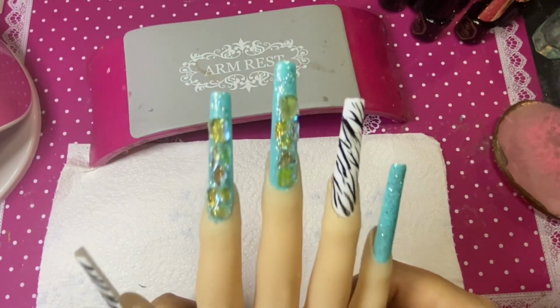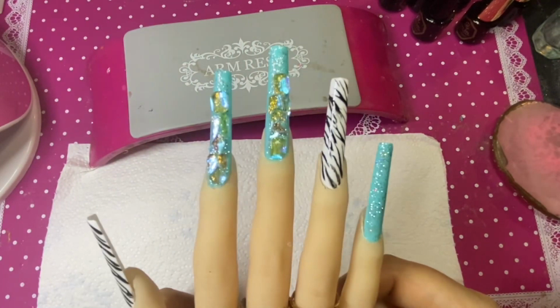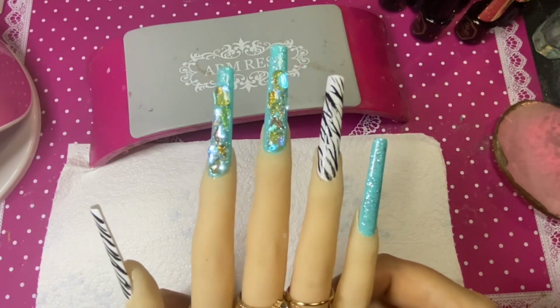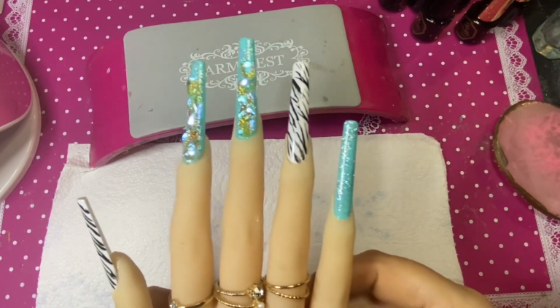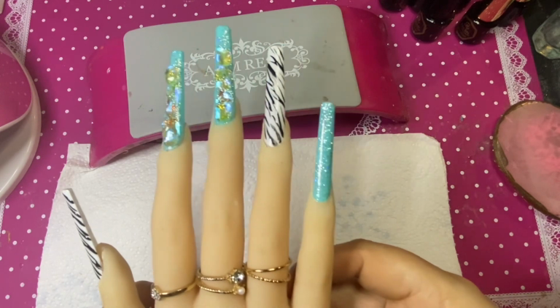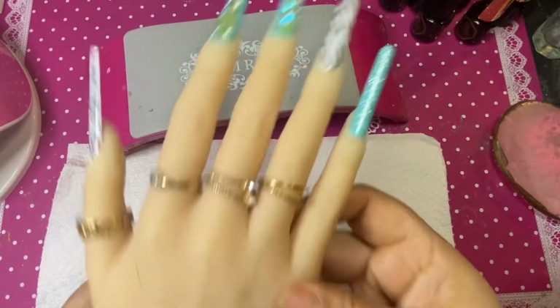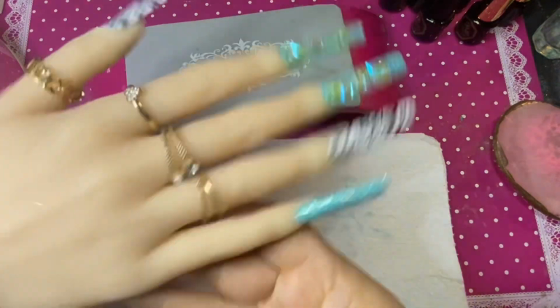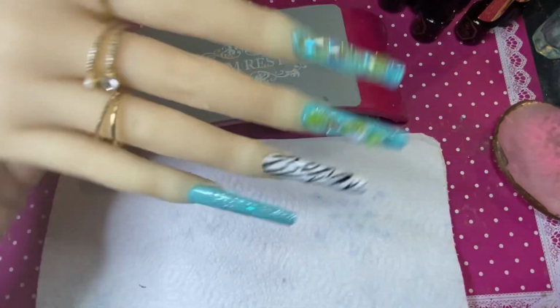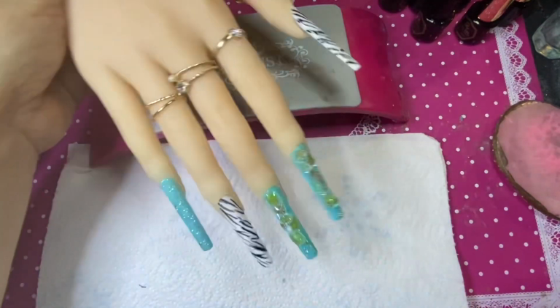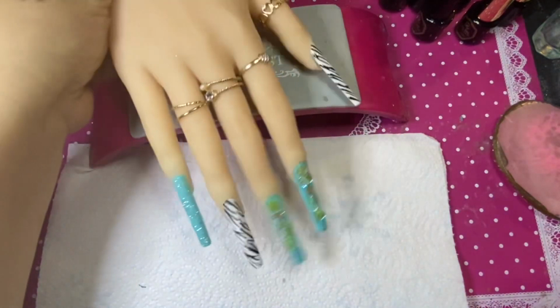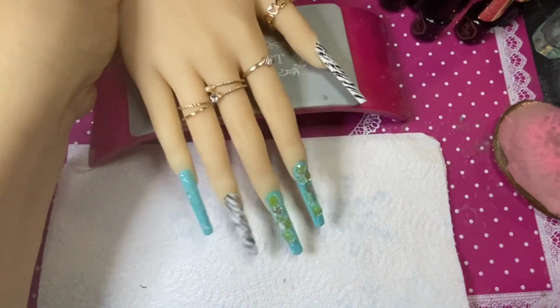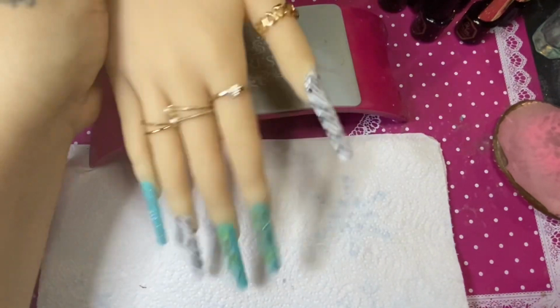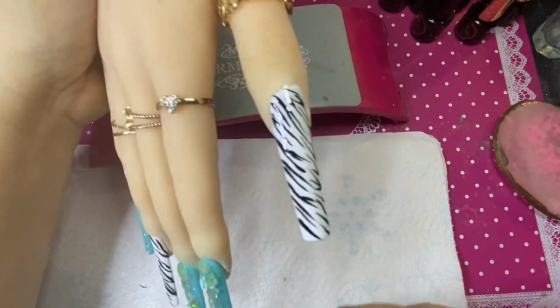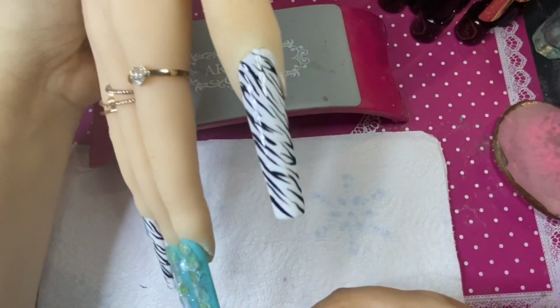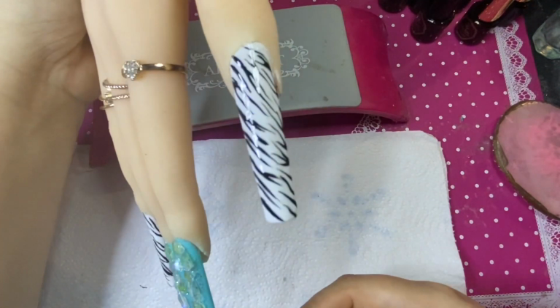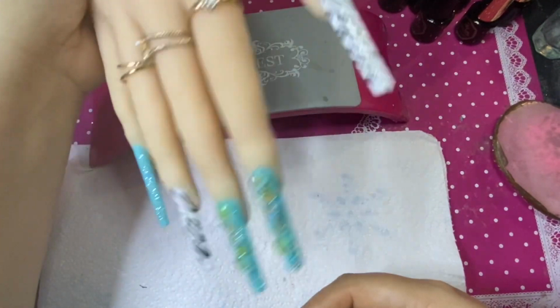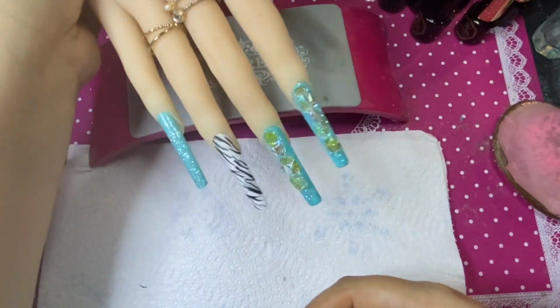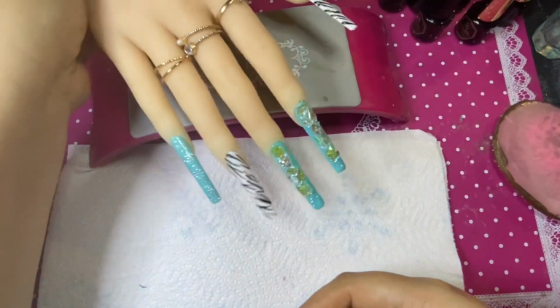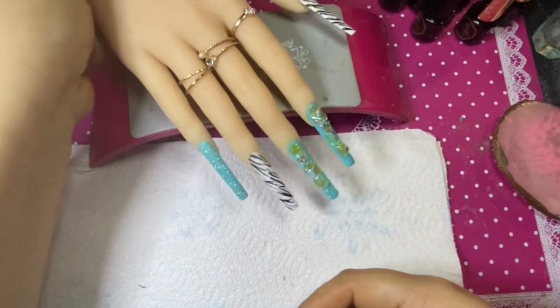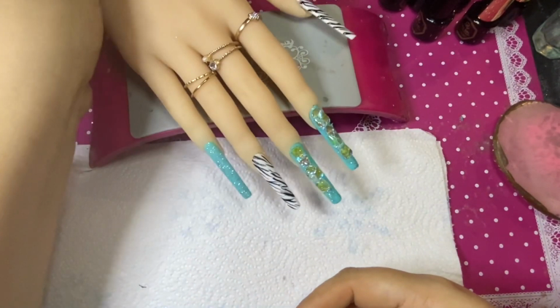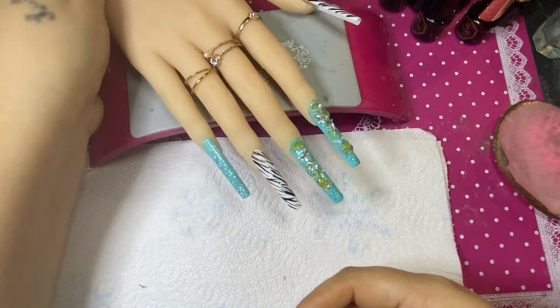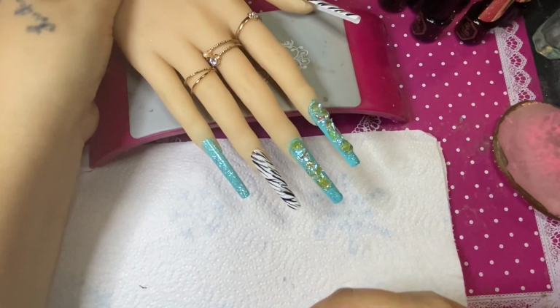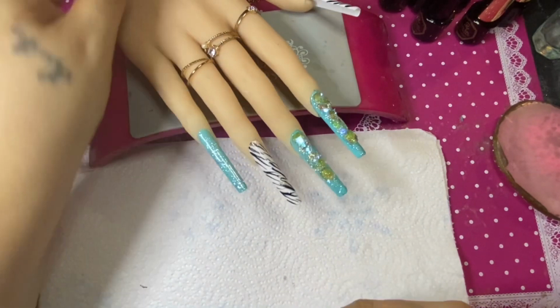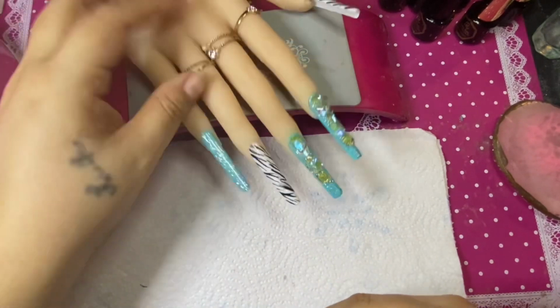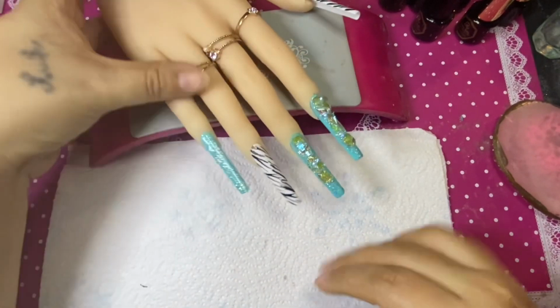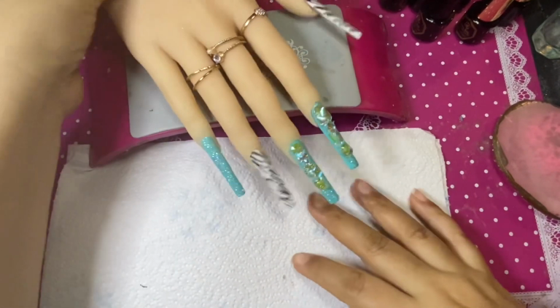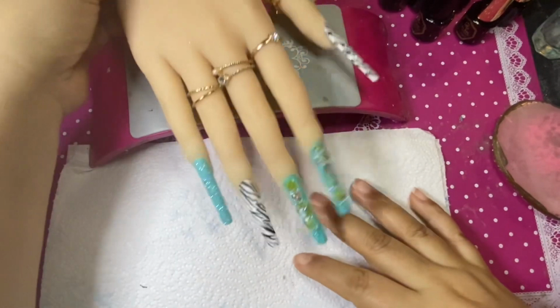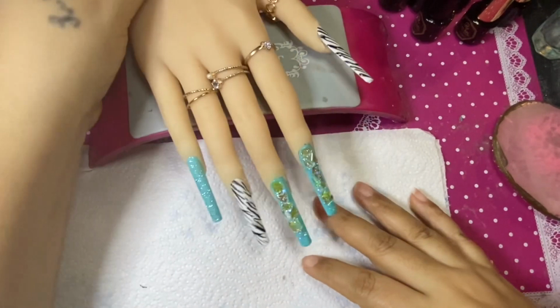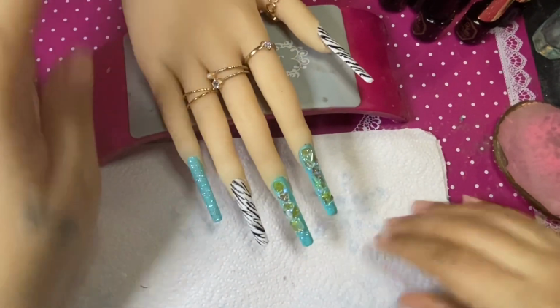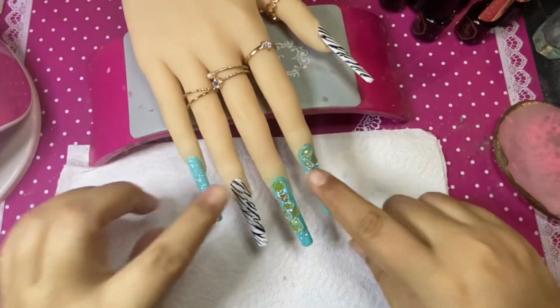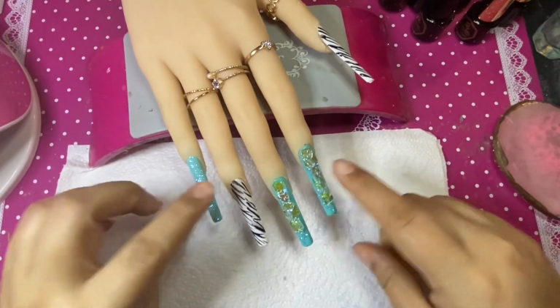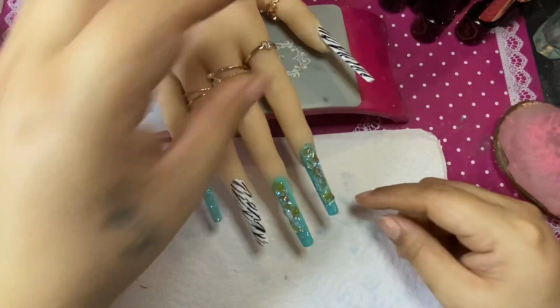Let me know in the comments what you think of these rhinestones — maybe I should have just stuck to AB rhinestones, I don't know. But I really wanted to try out my Temu rhinestones.